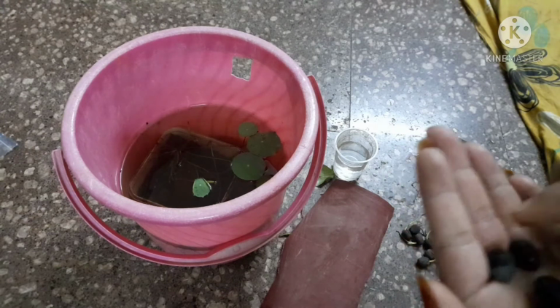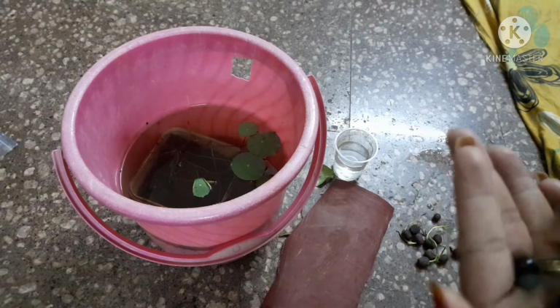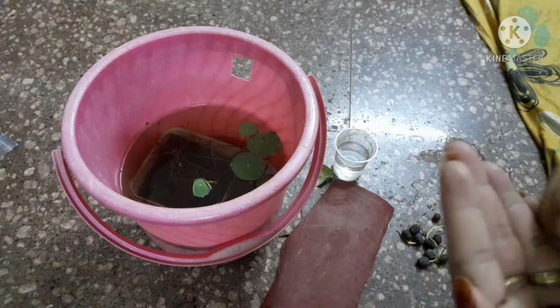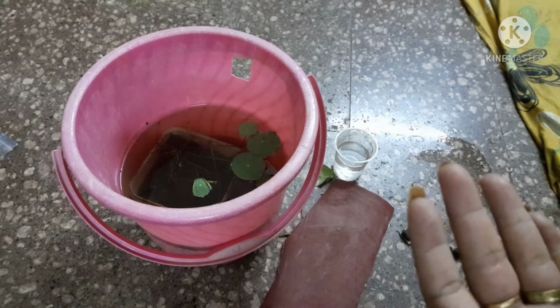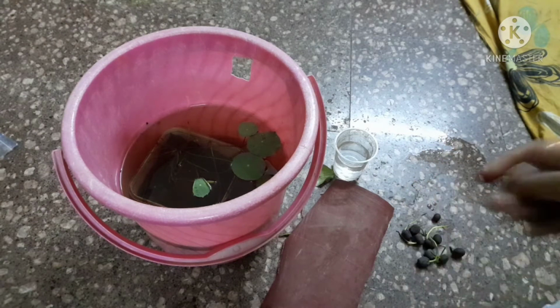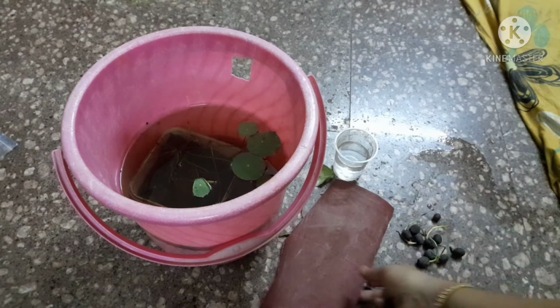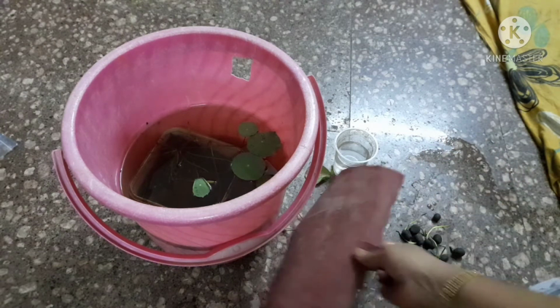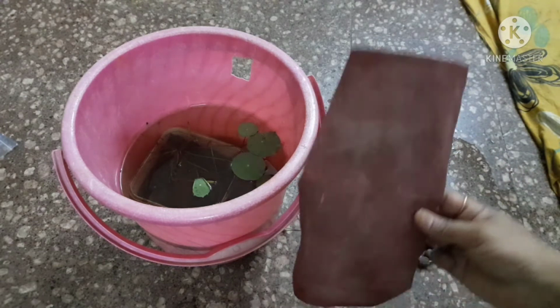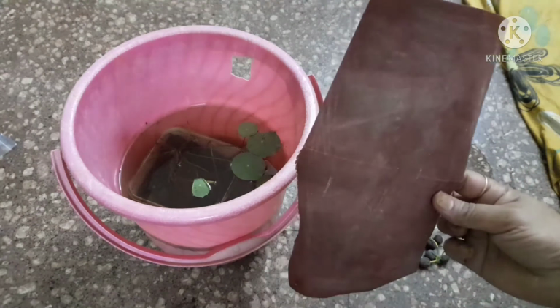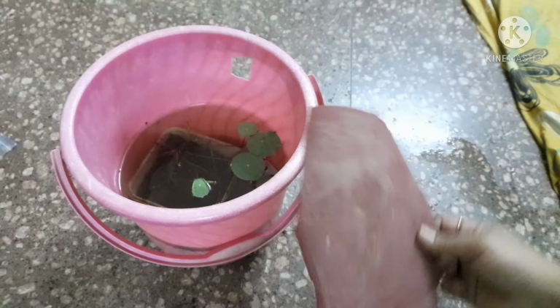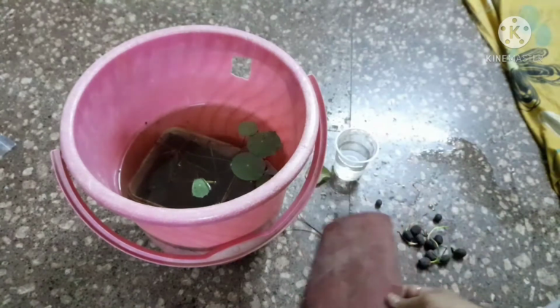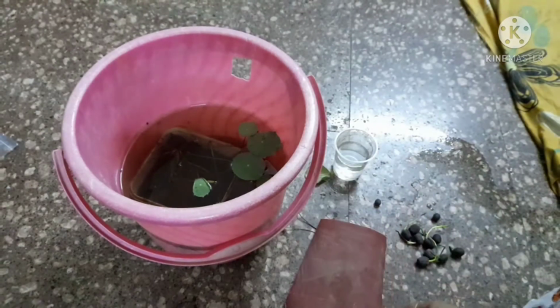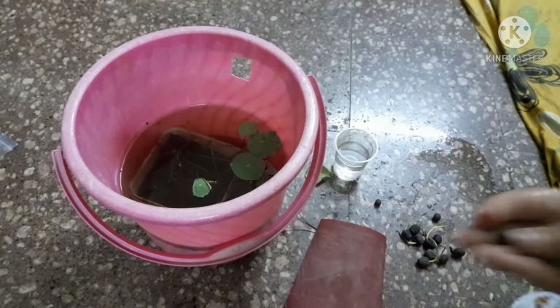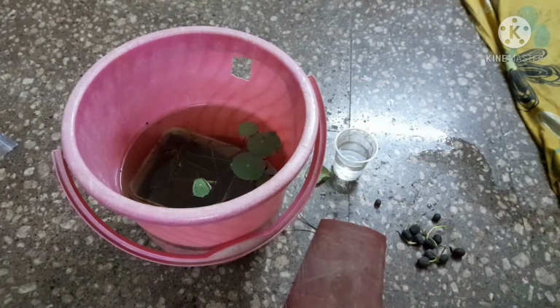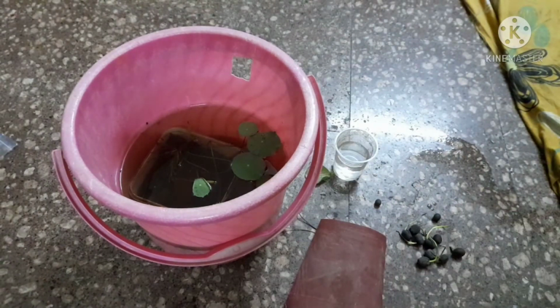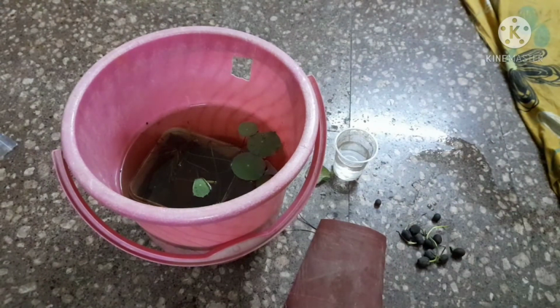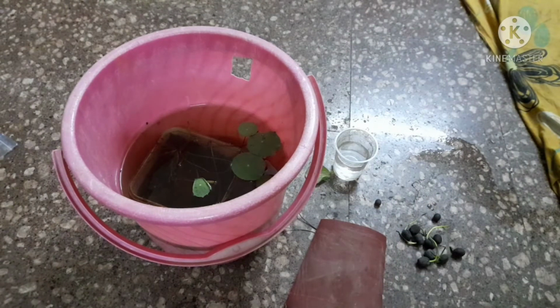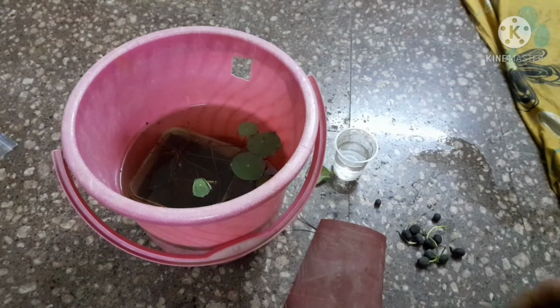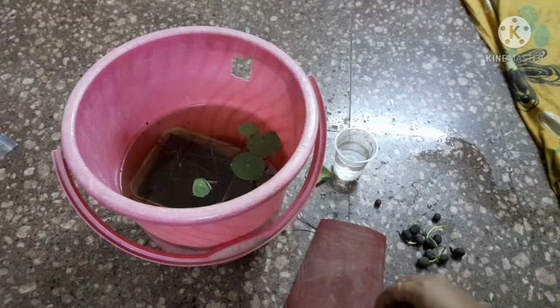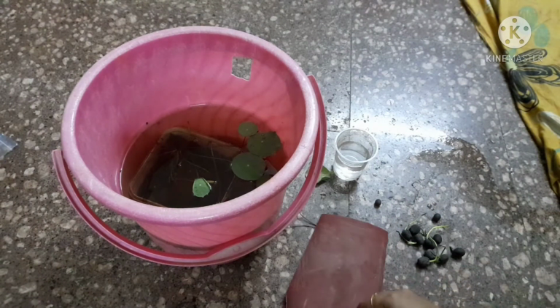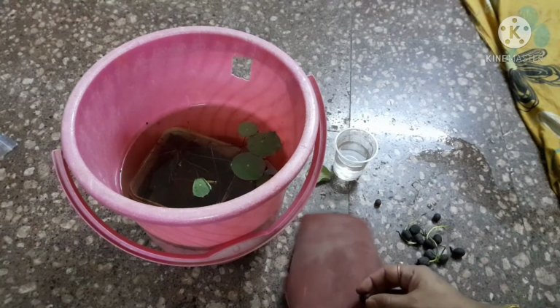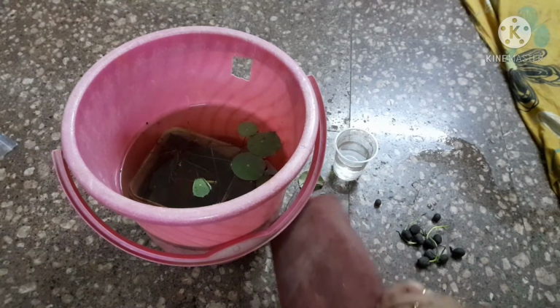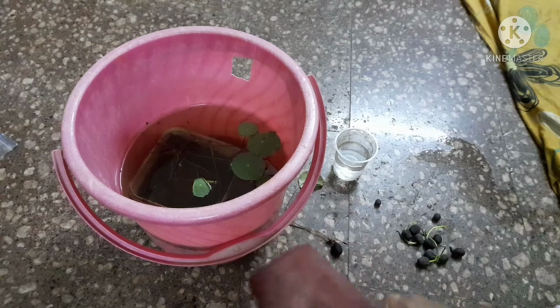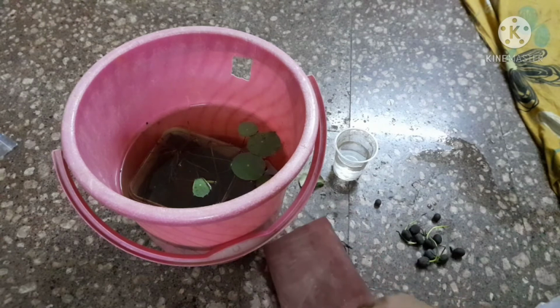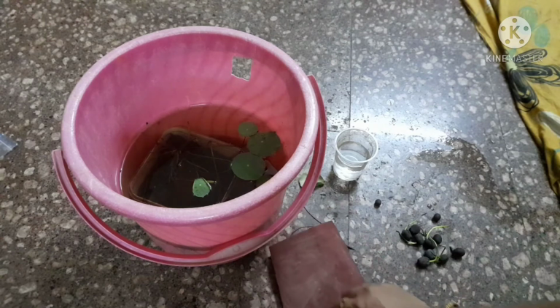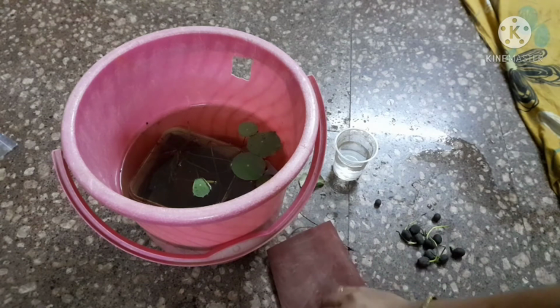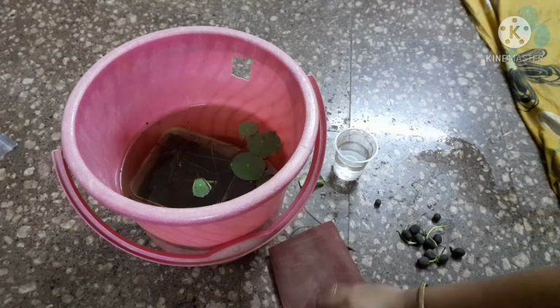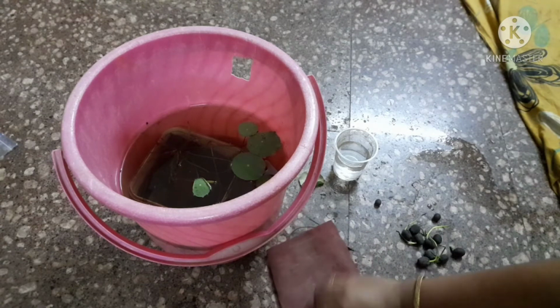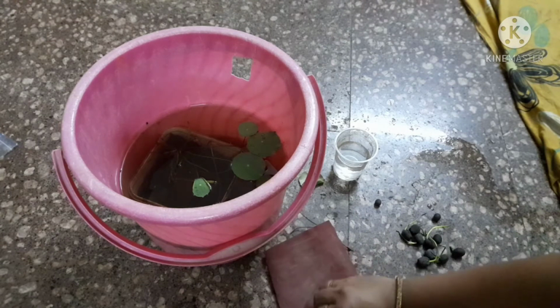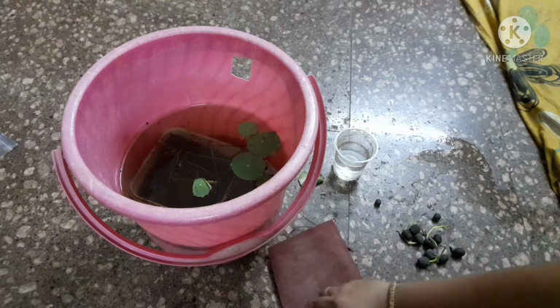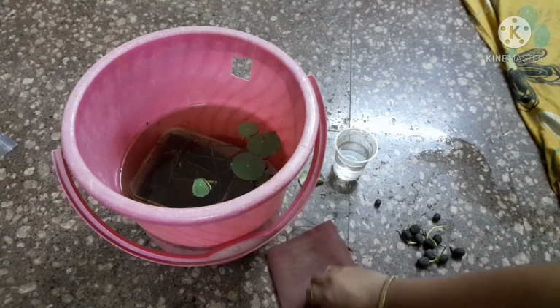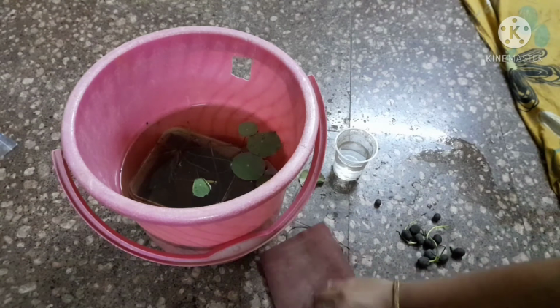If I do not rub it, water will not penetrate. The seed coat is very hard and rubbing will speed up germination. So you will use sandpaper and rub it.